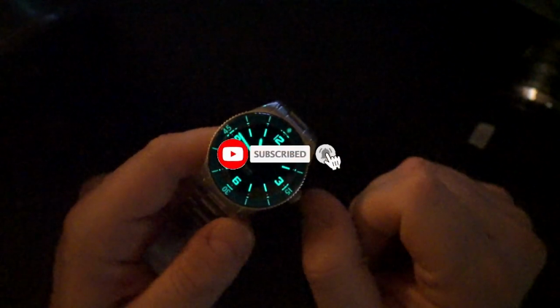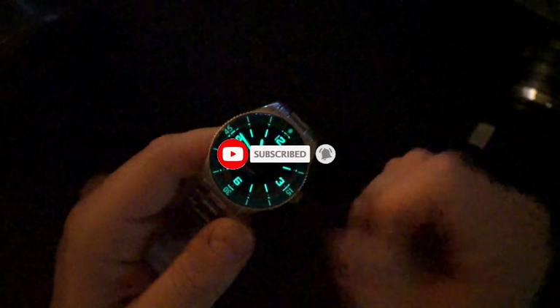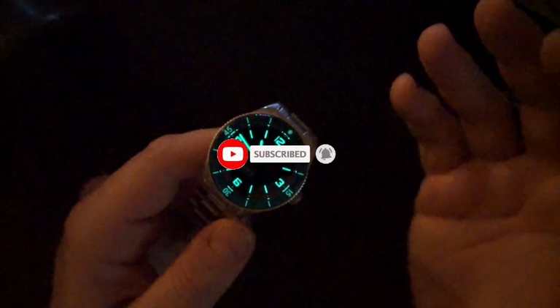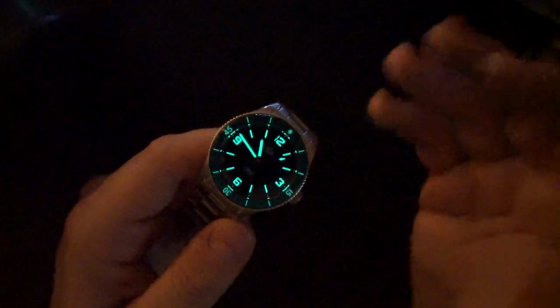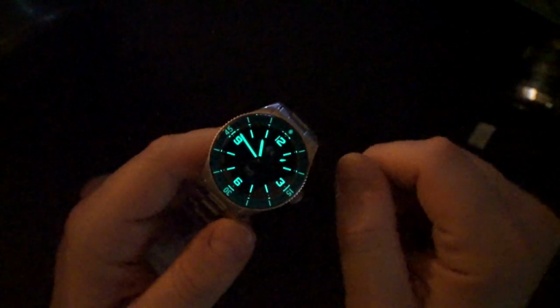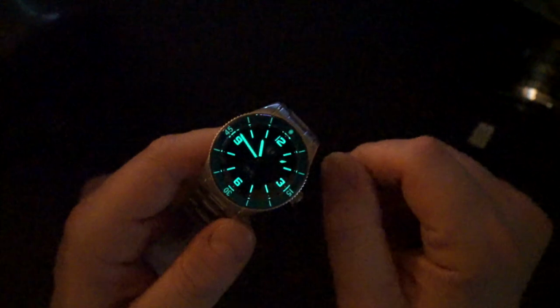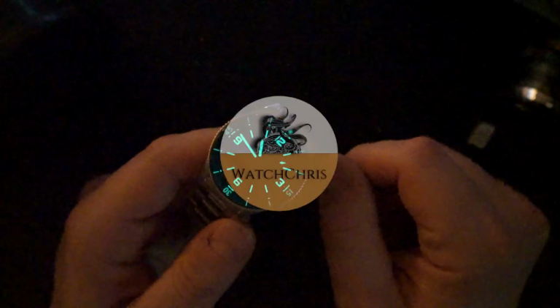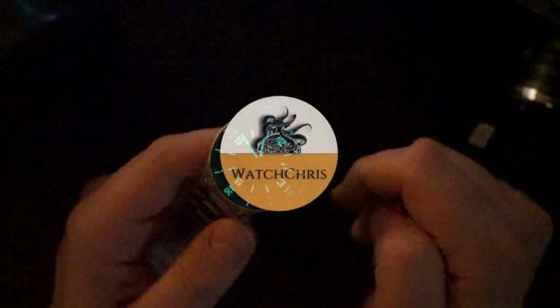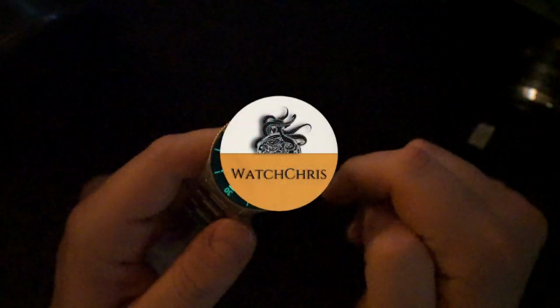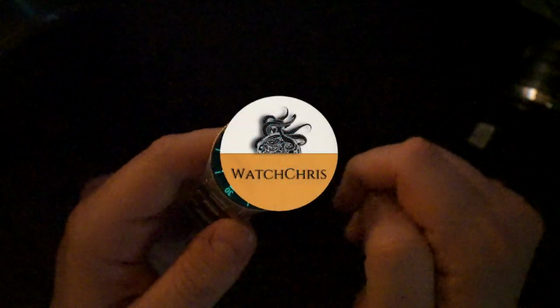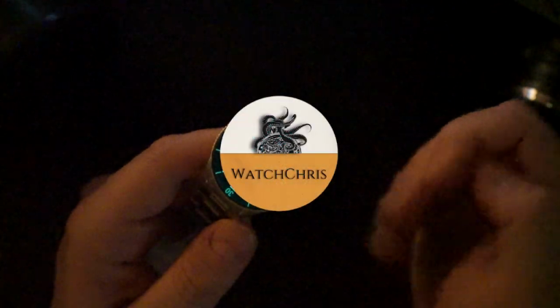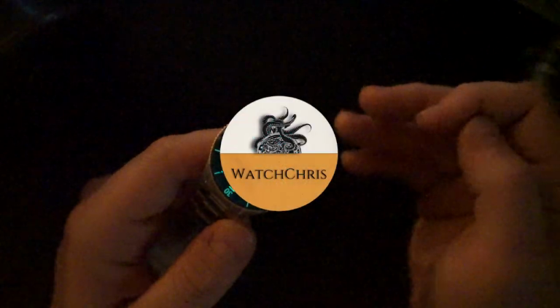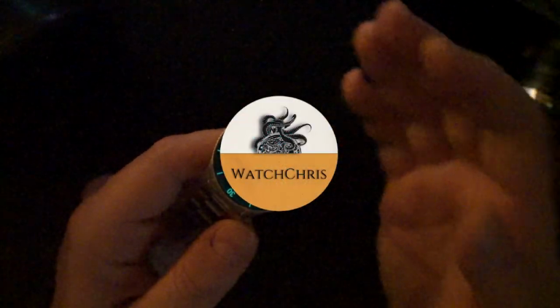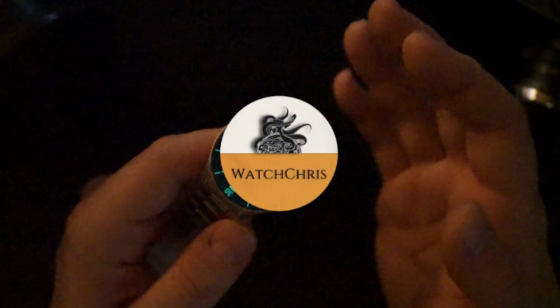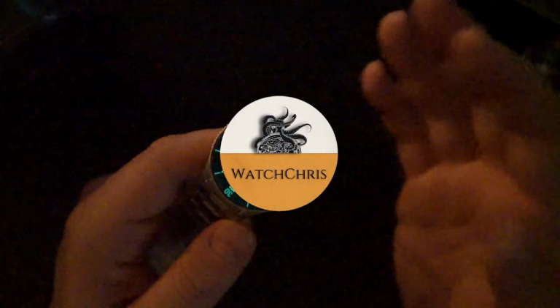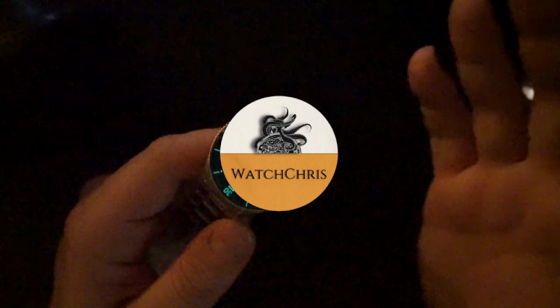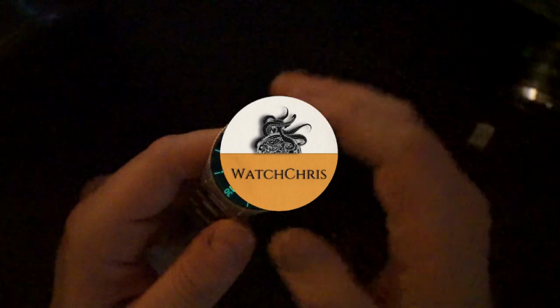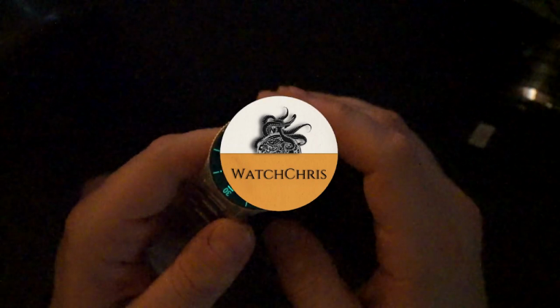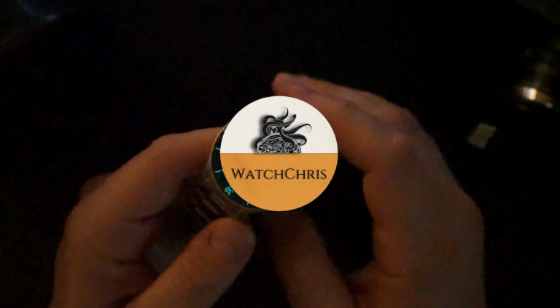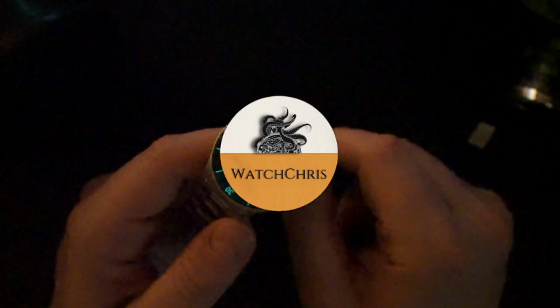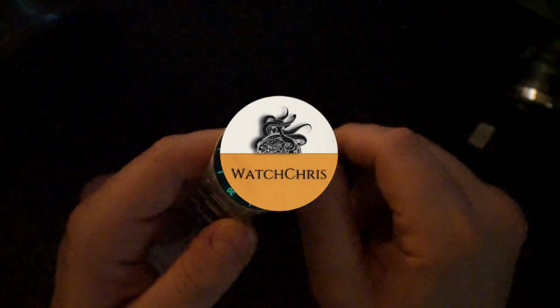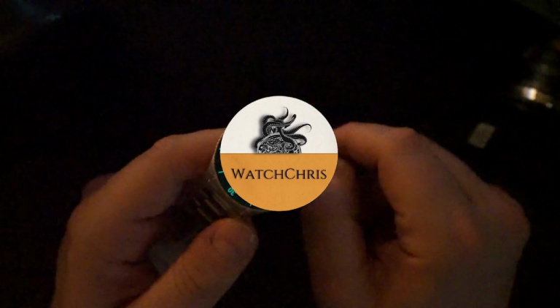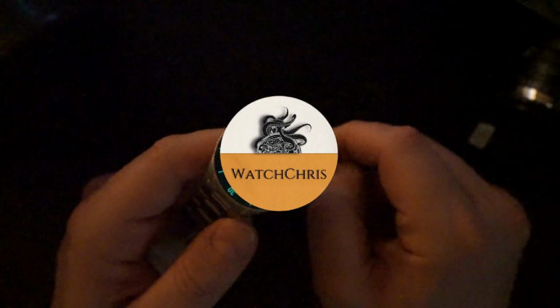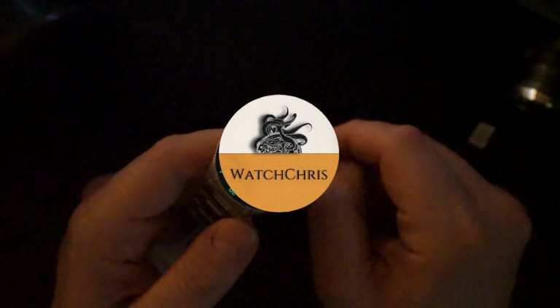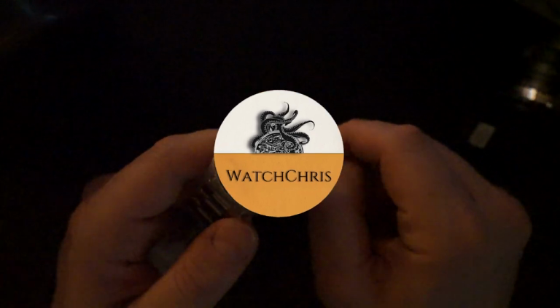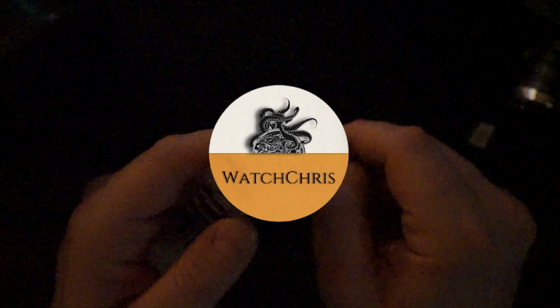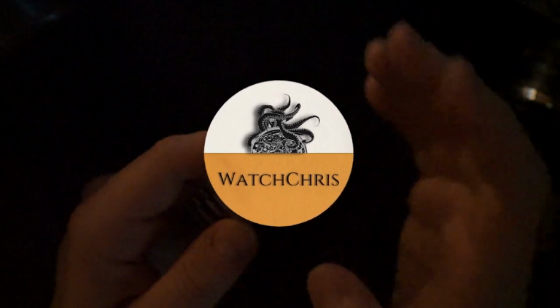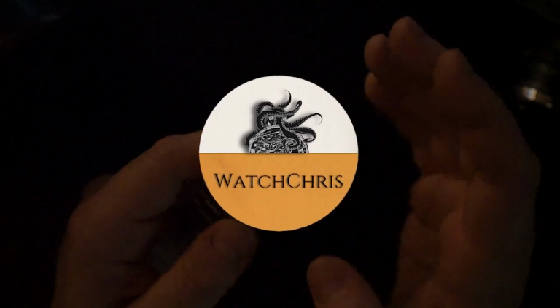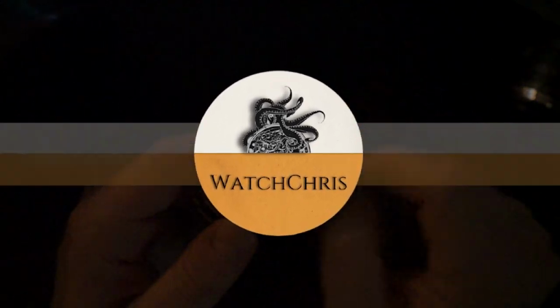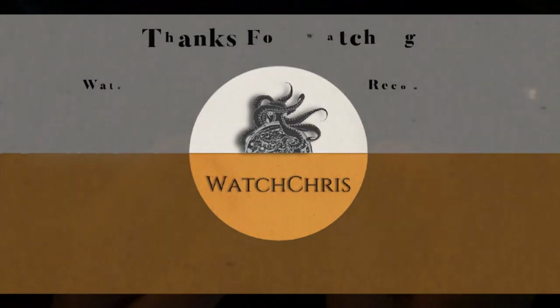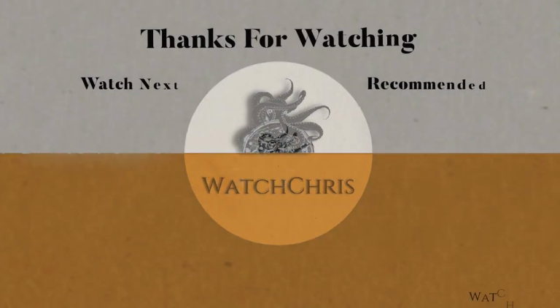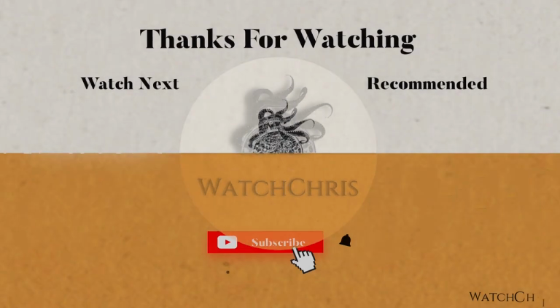Tell me what you think in the comments below — I want to hear from you guys. Please like and subscribe, hit that bell icon, it's super helpful for the channel. Follow me on Instagram: watch_chris_blog. Thank you for logging on, I'll catch you guys in the next video.